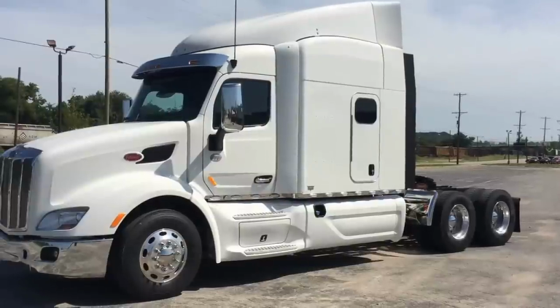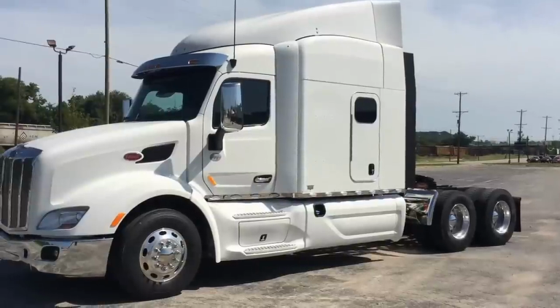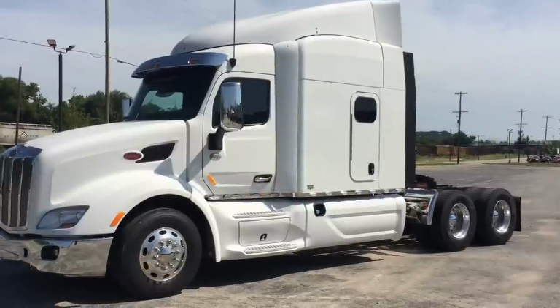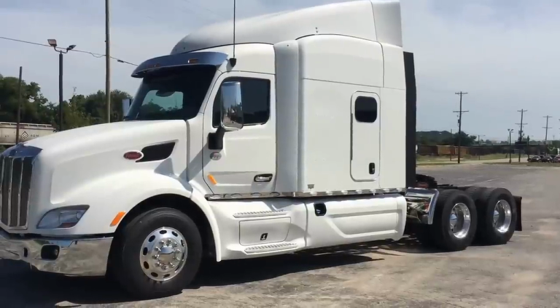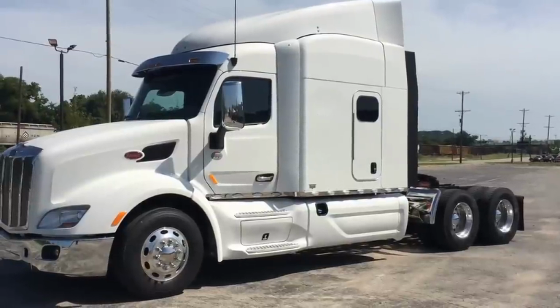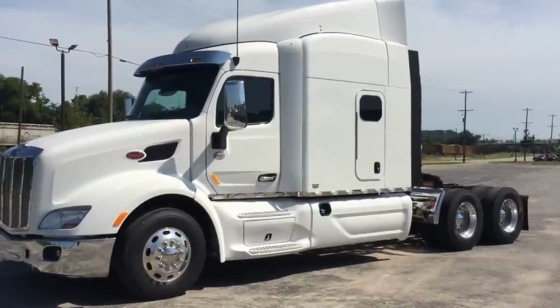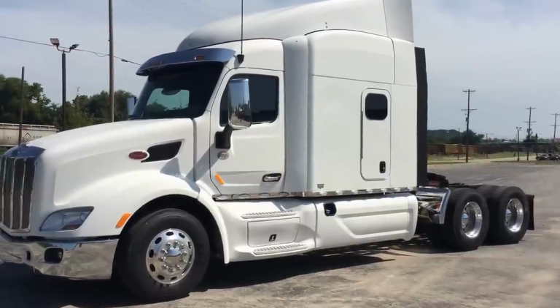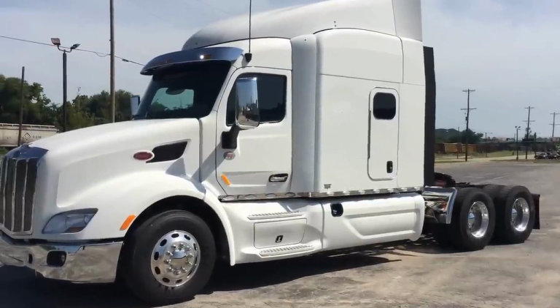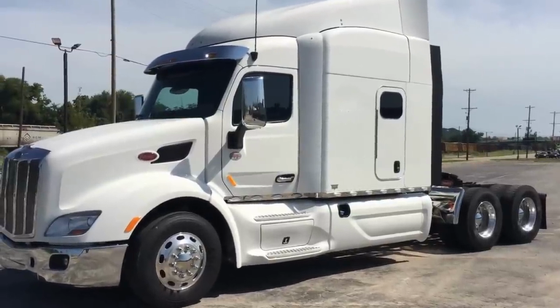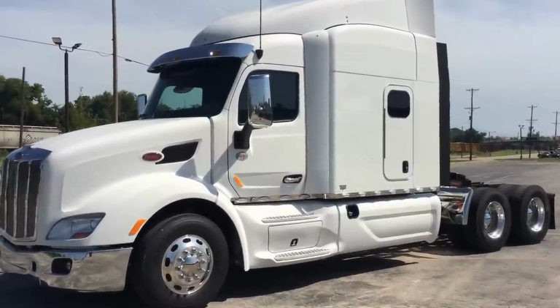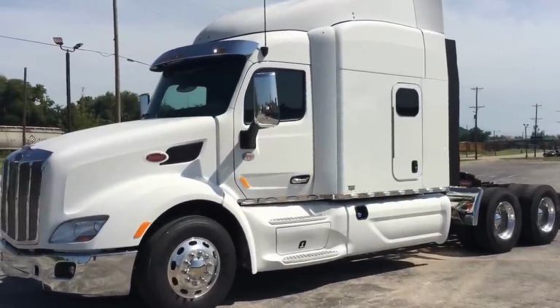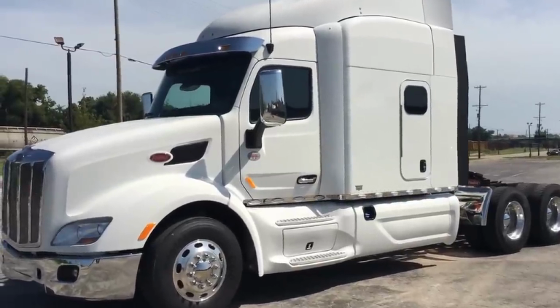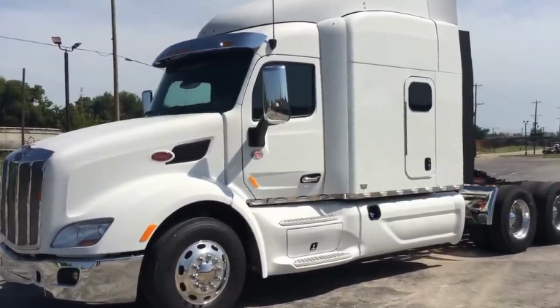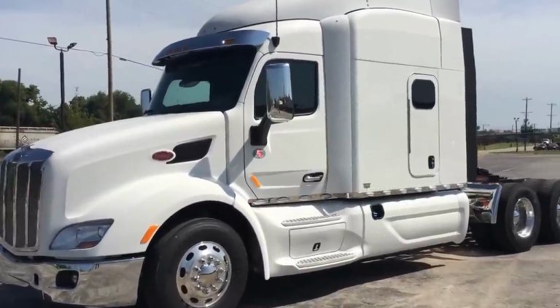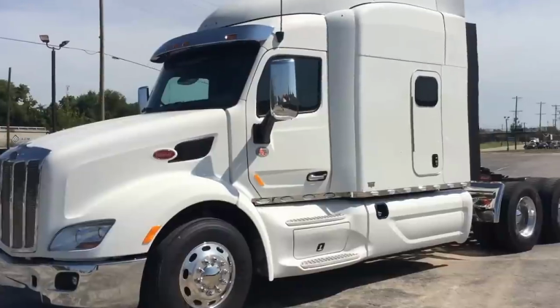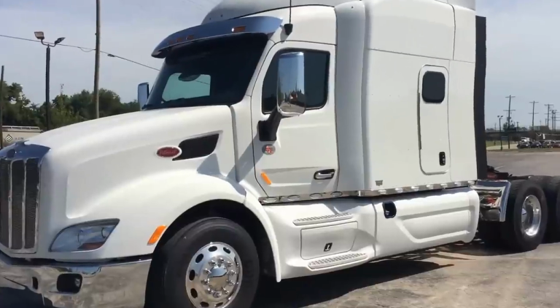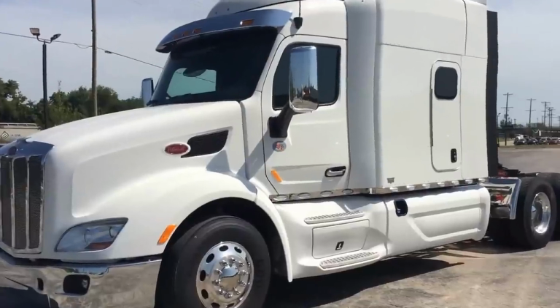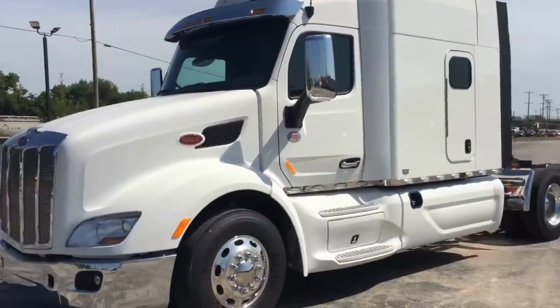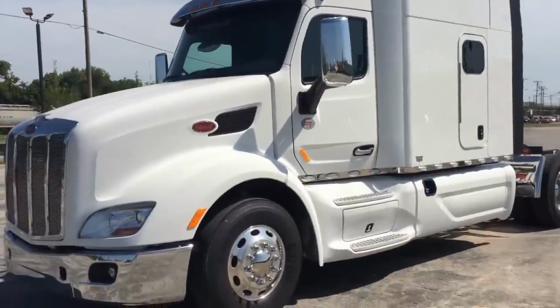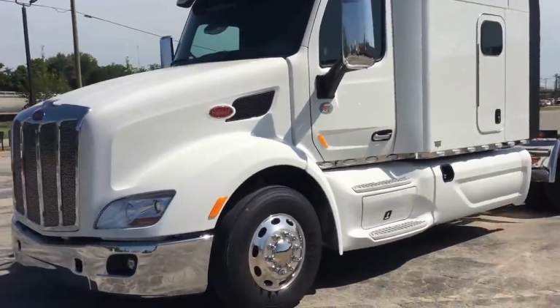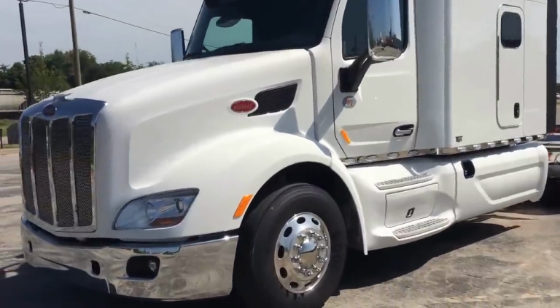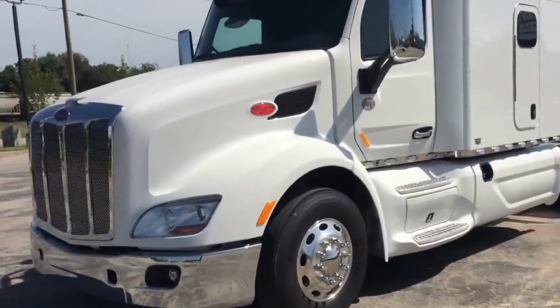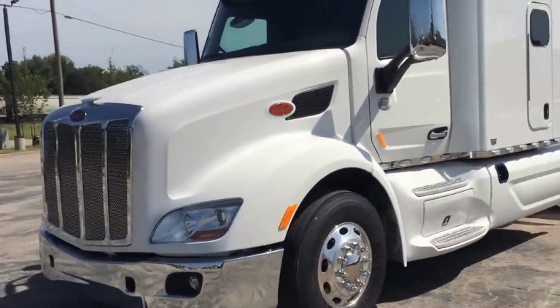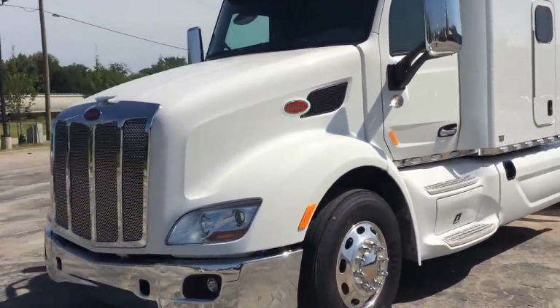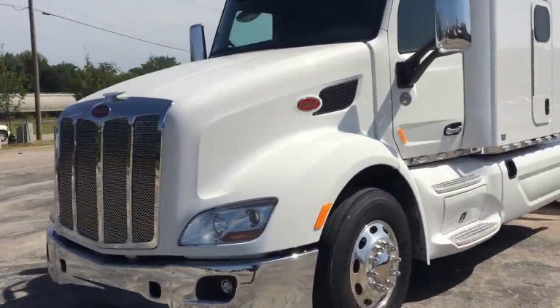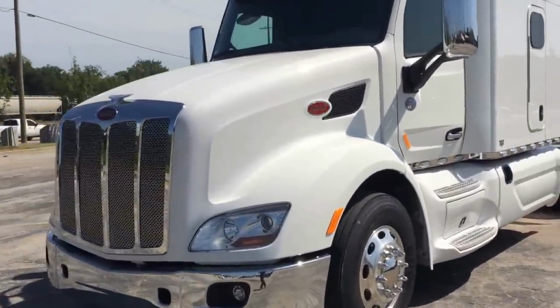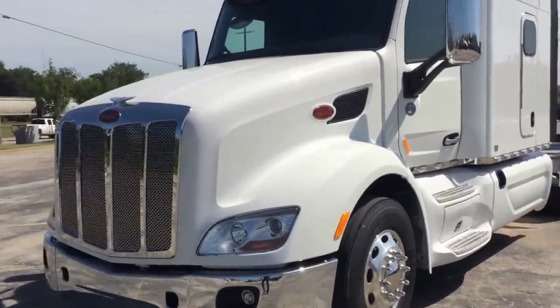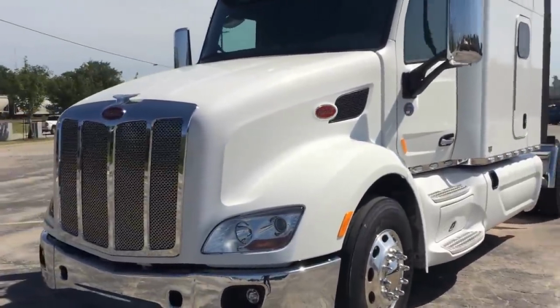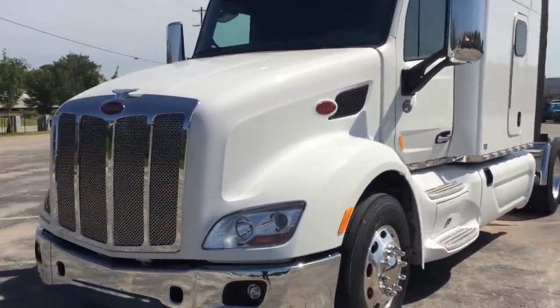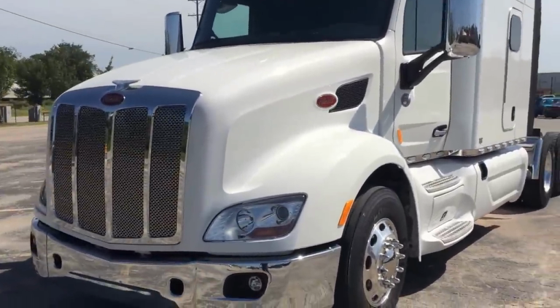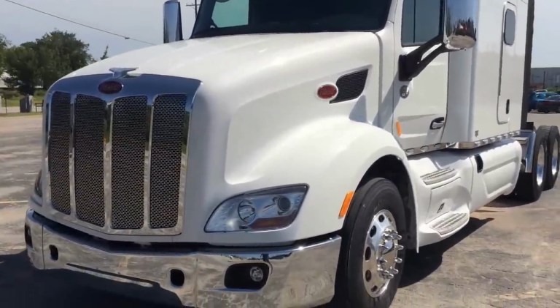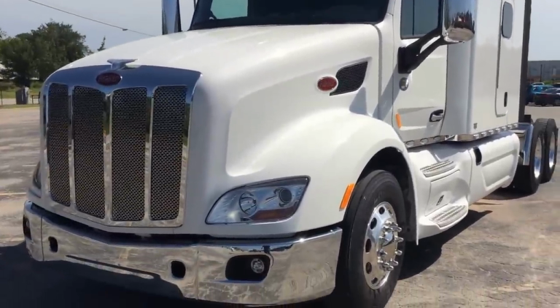Here's one of my newest arrivals — a 2016 579 Peterbilt. Like most all of their inventory, this thing's loaded out pretty heavy.